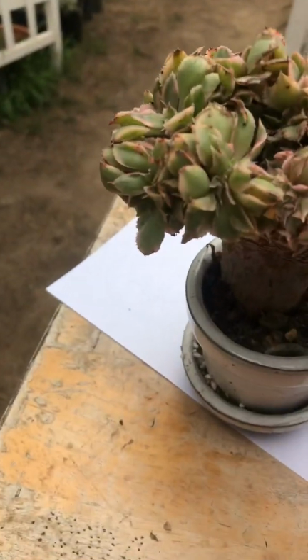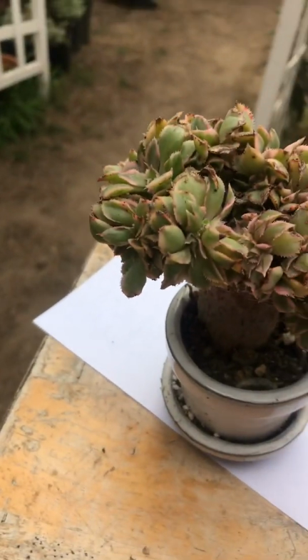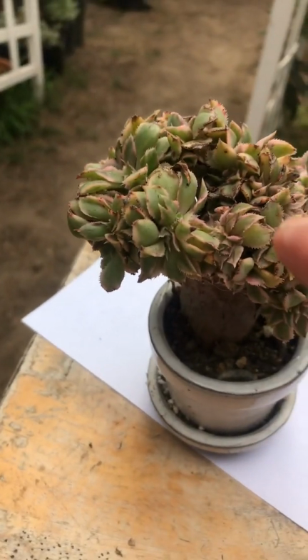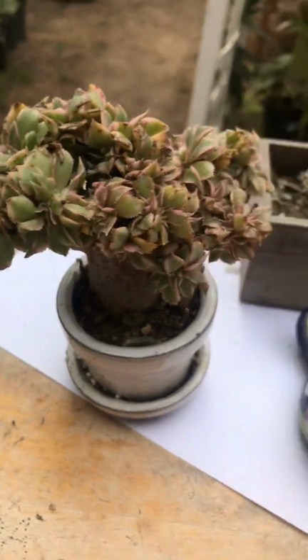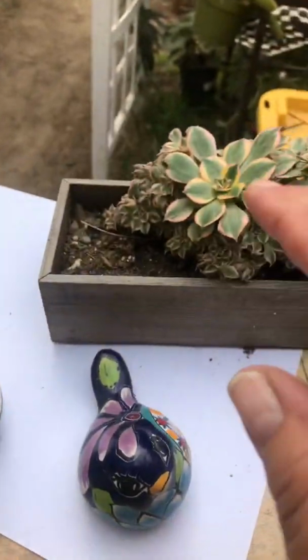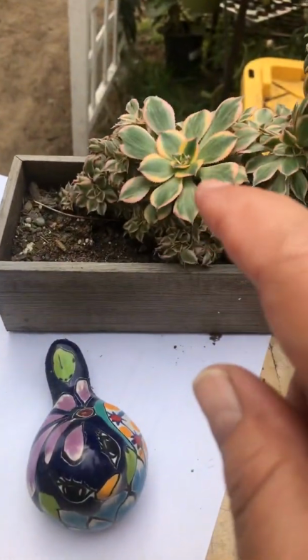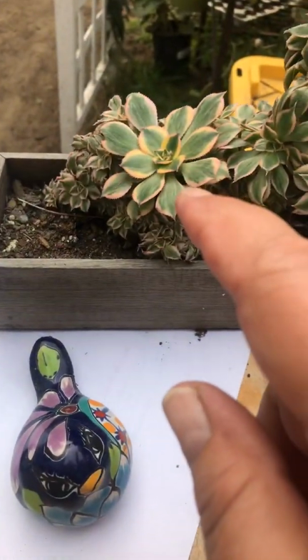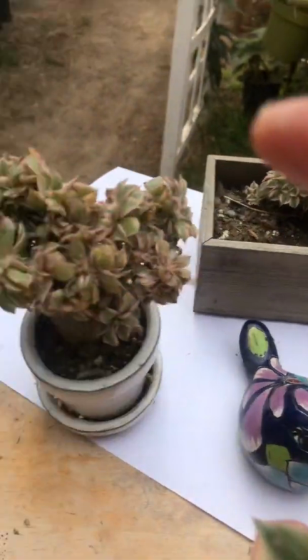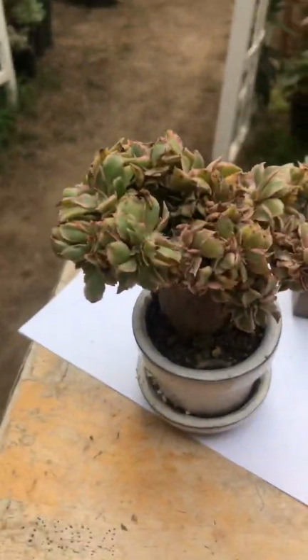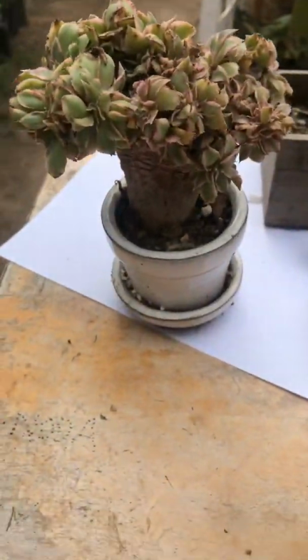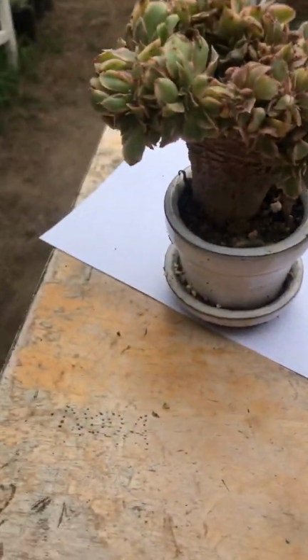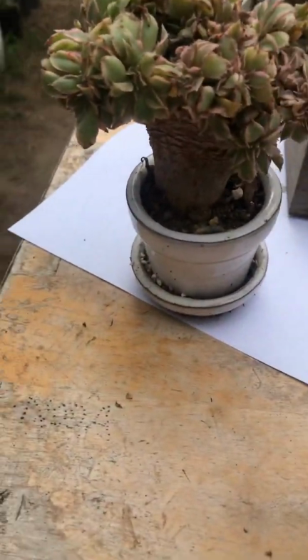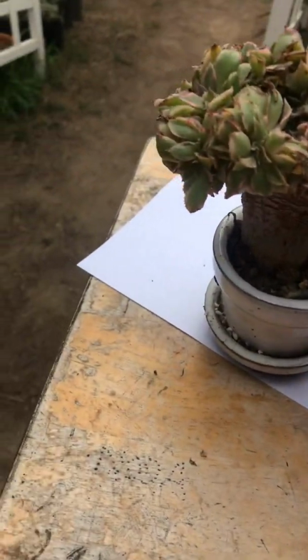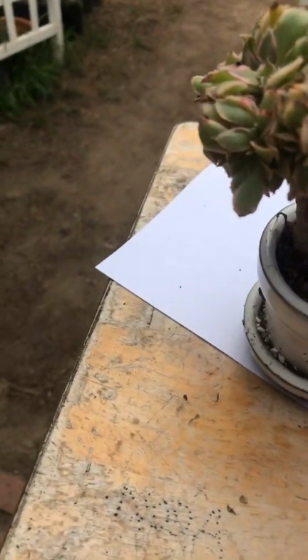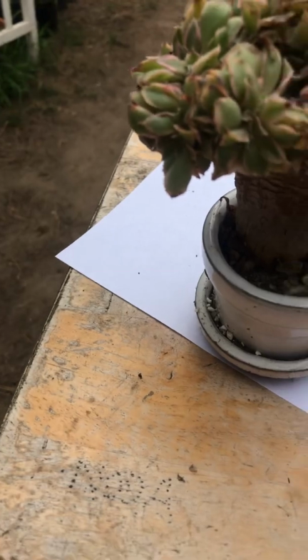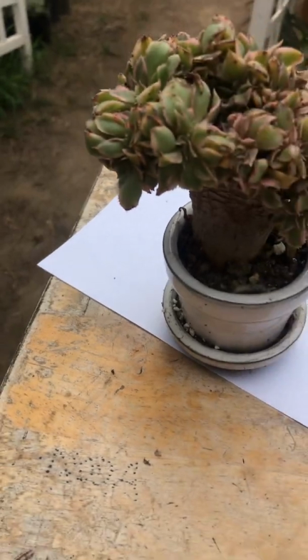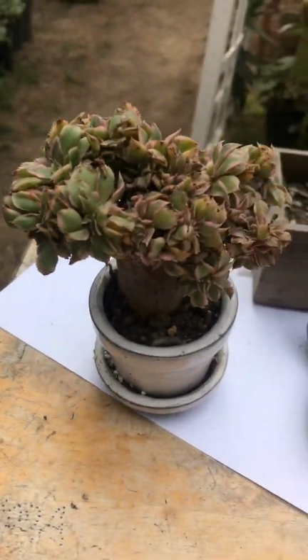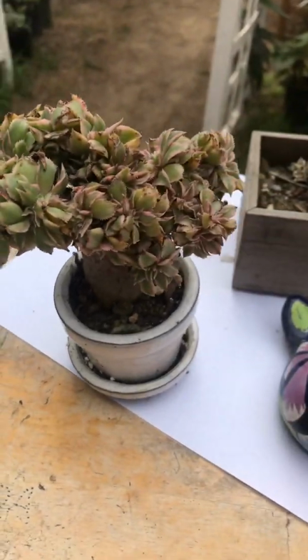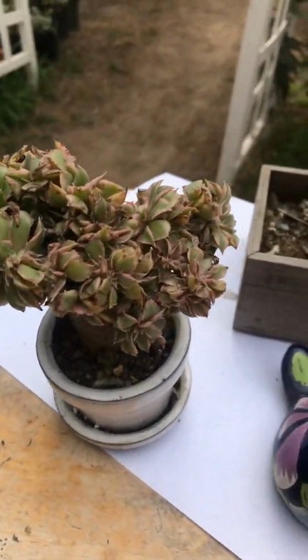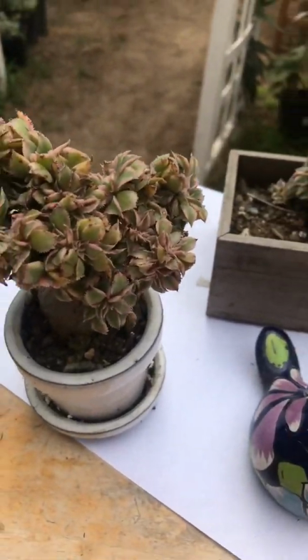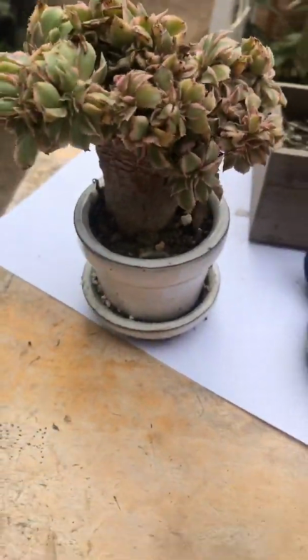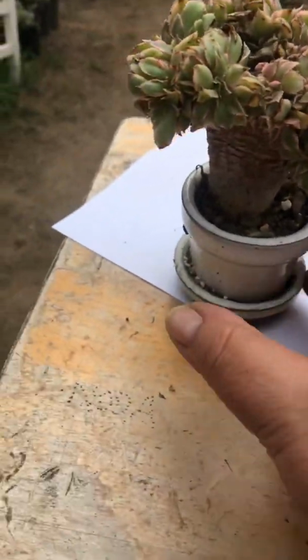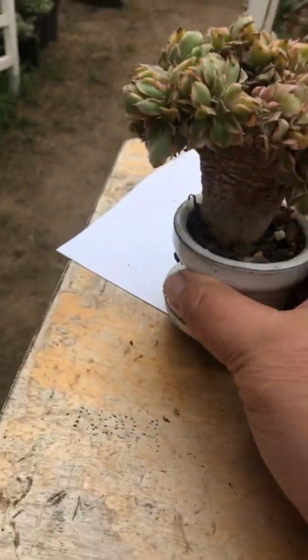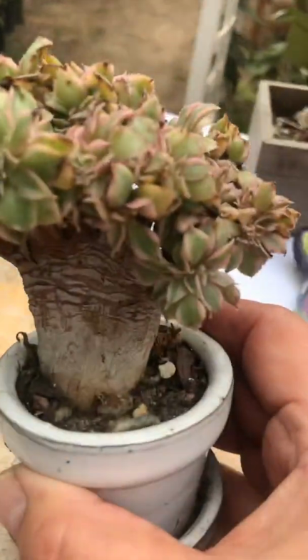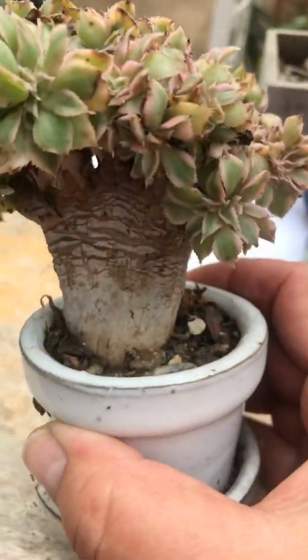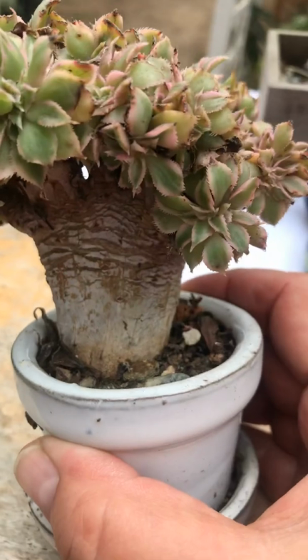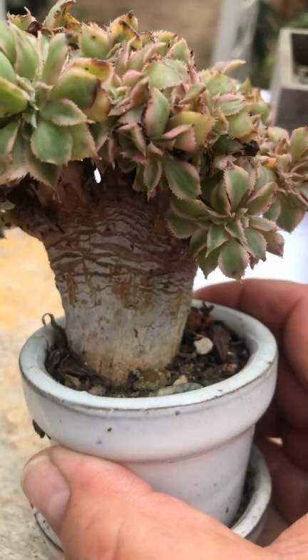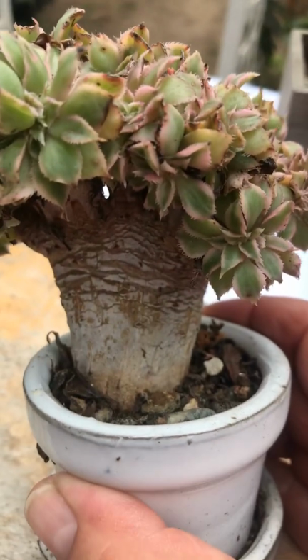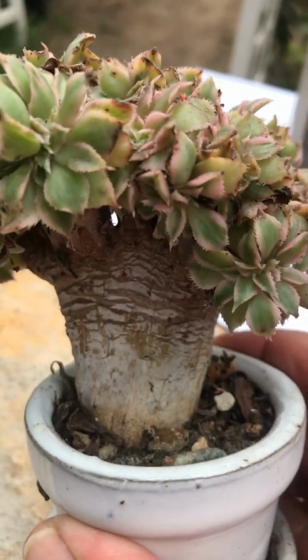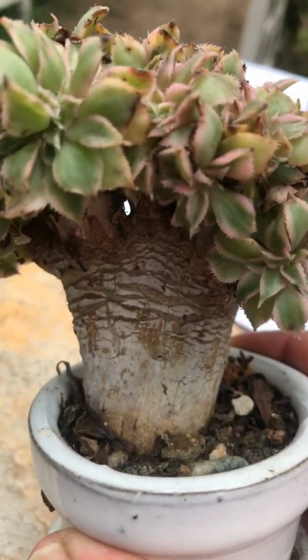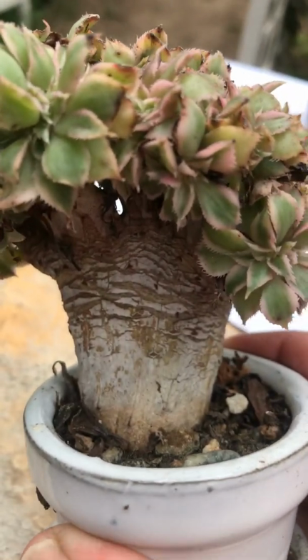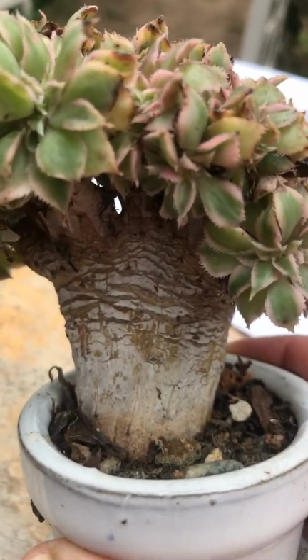This one right here is also a sunburst aeonium, but what has happened with this one is that it has mutated. The root element has formed a mutation, and that mutation of the root system has fanned out in the shape of a fan.